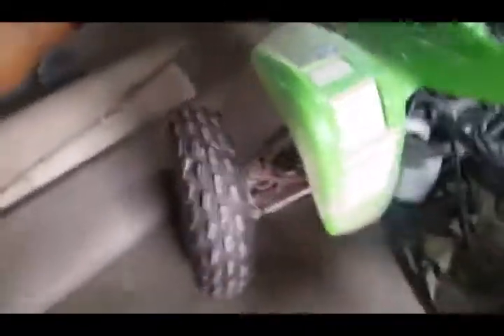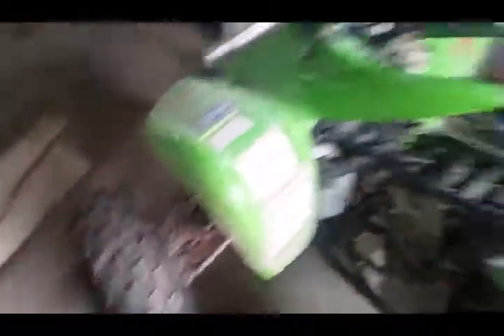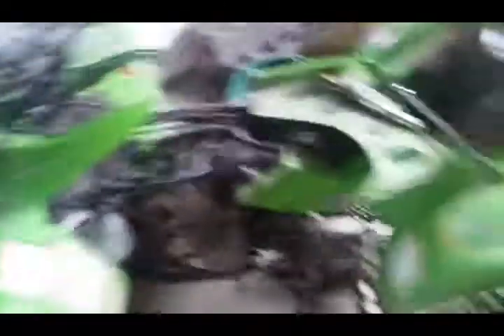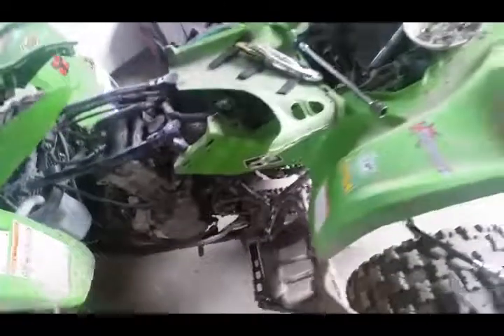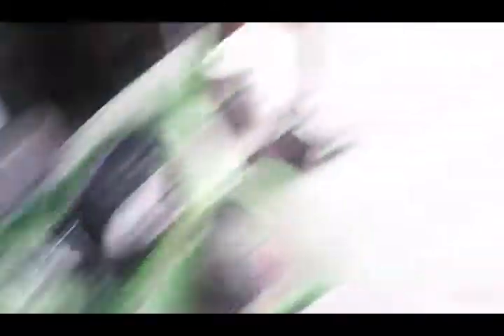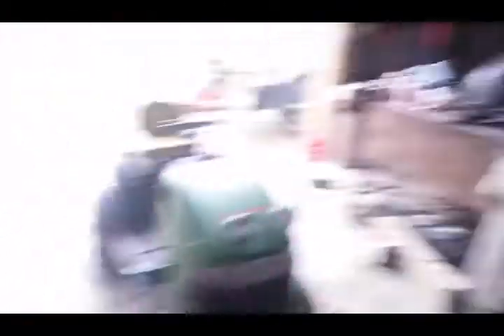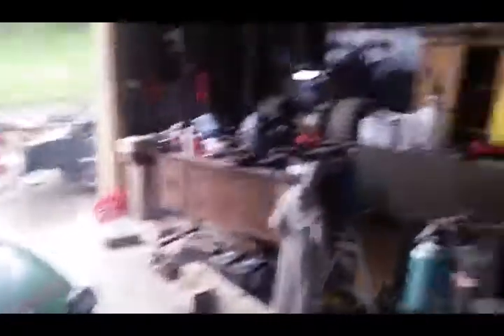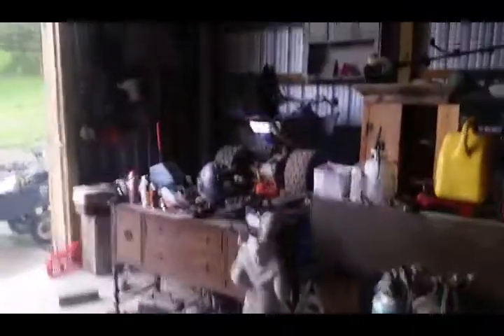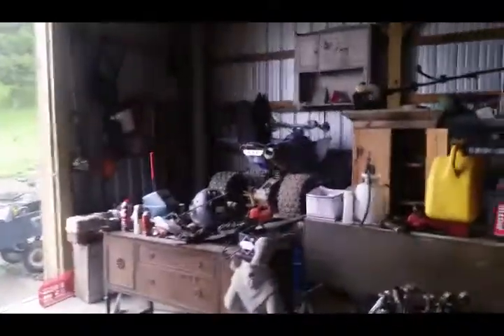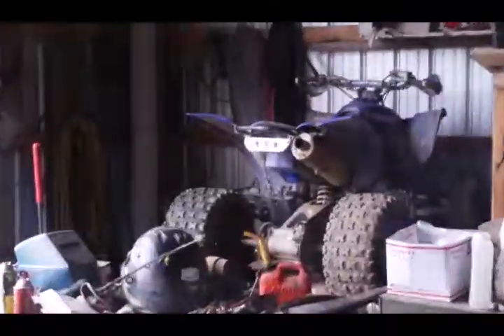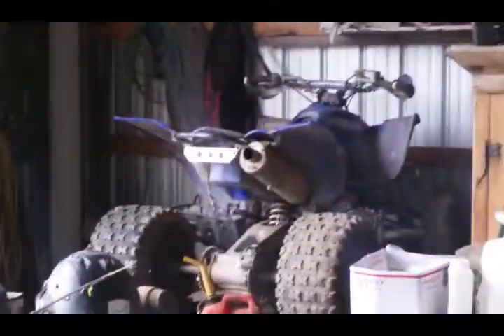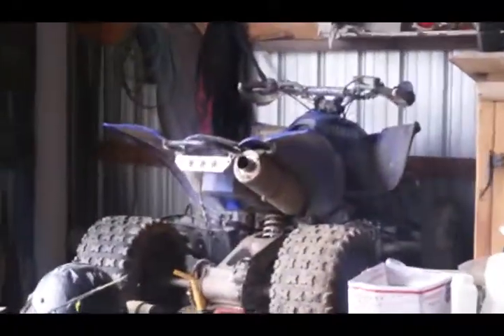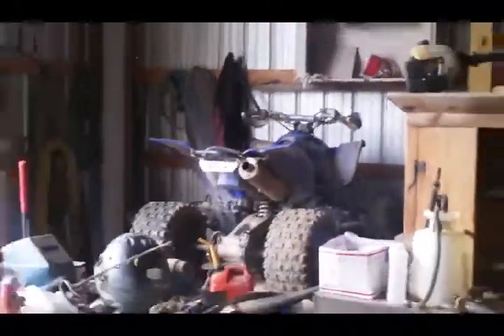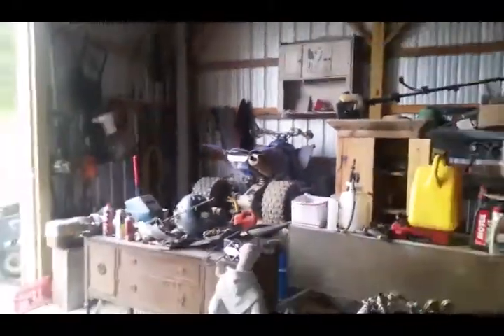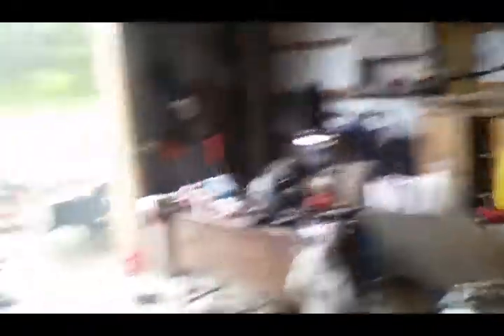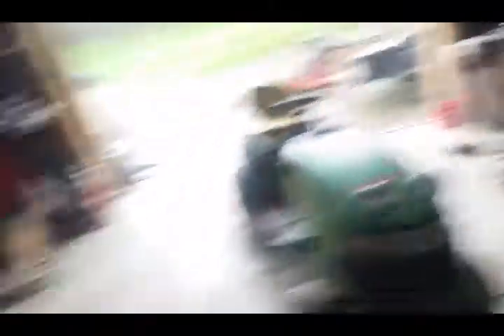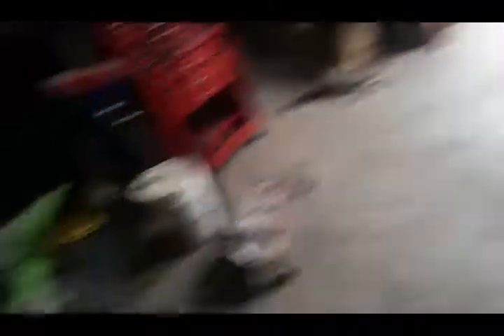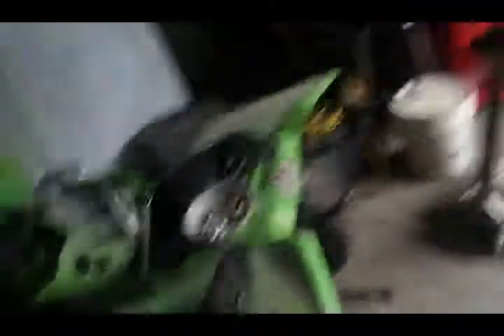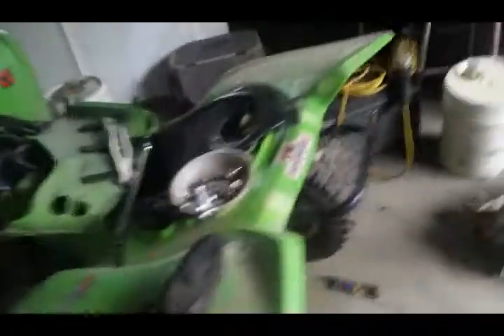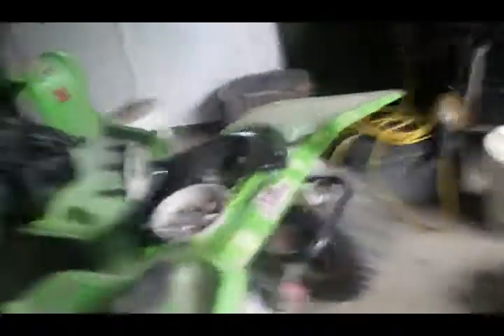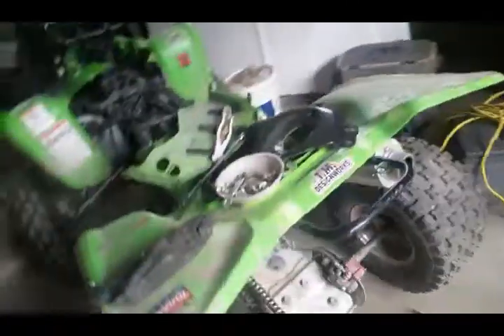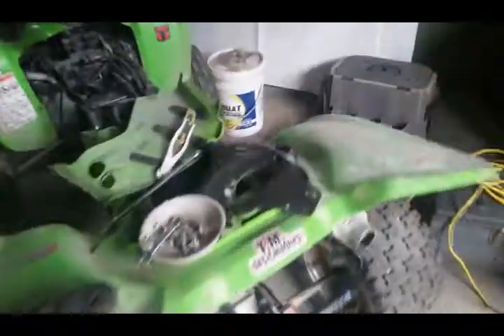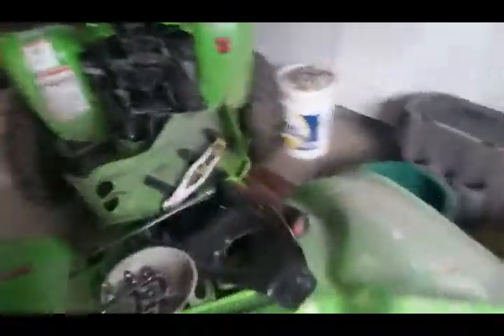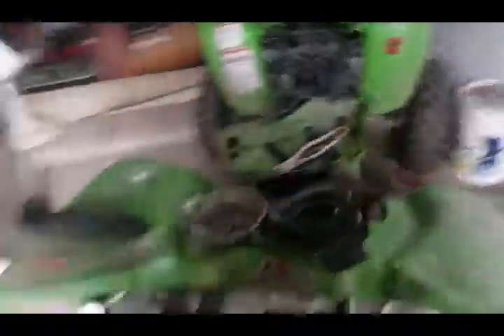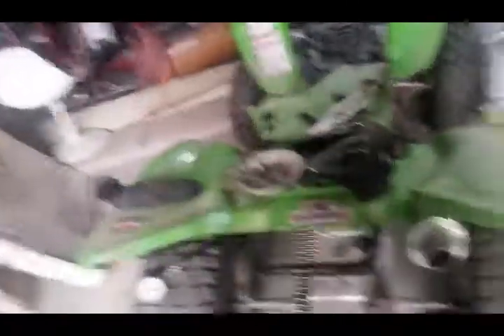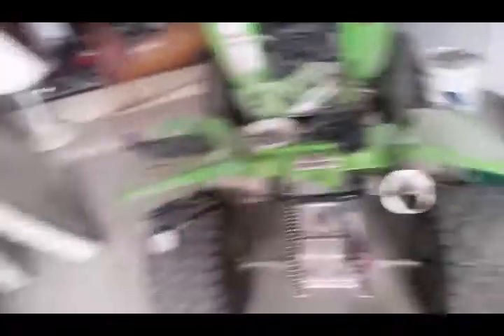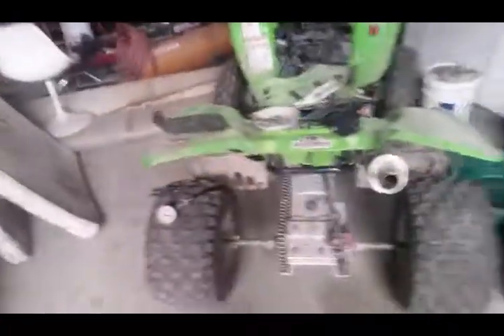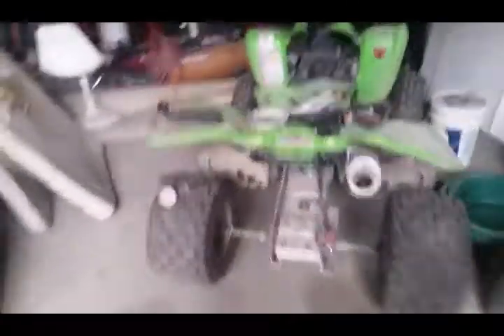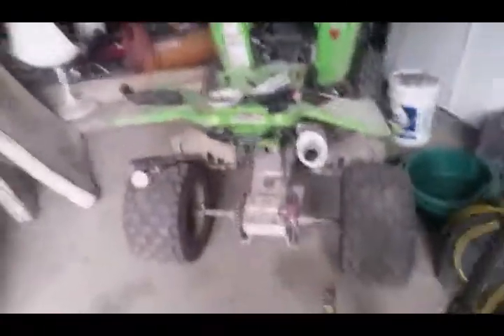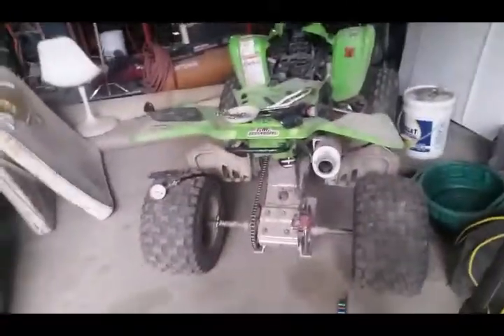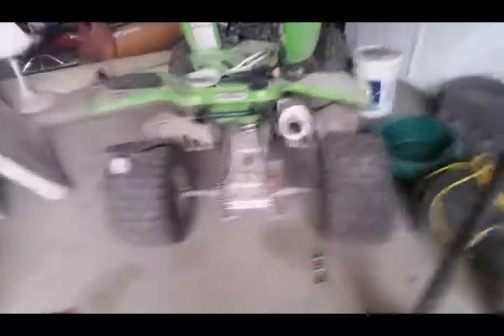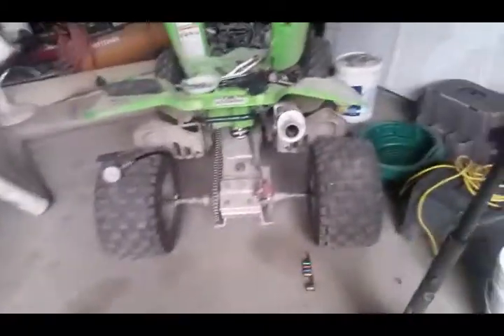I was going to sell this and the YFZ that's over there, but I decided not to, simply because I already have this — it's a strong quad when it runs — and I'm just going to take this one out.